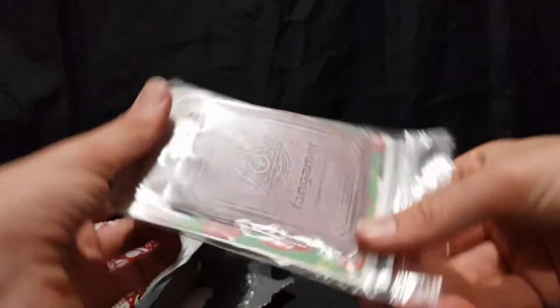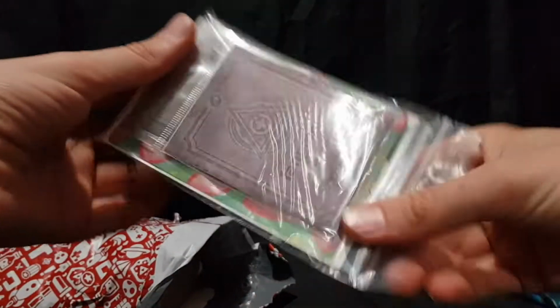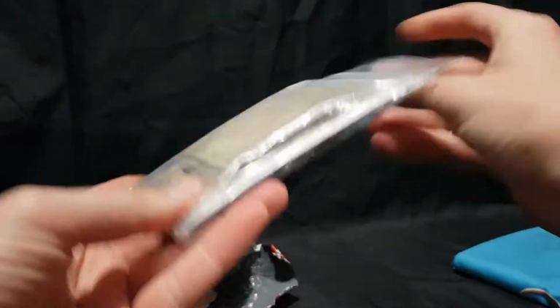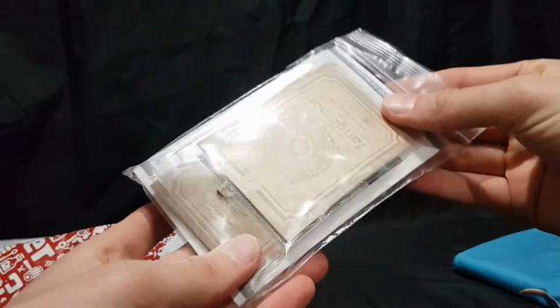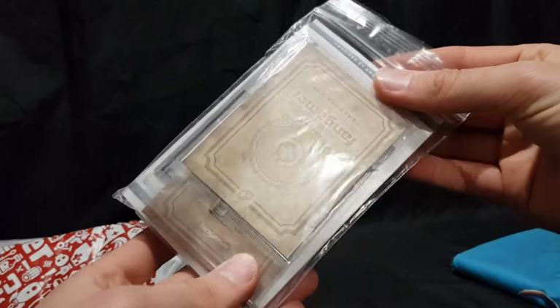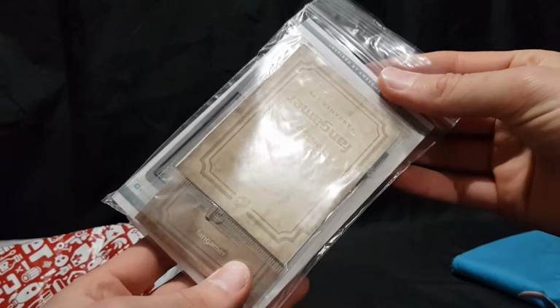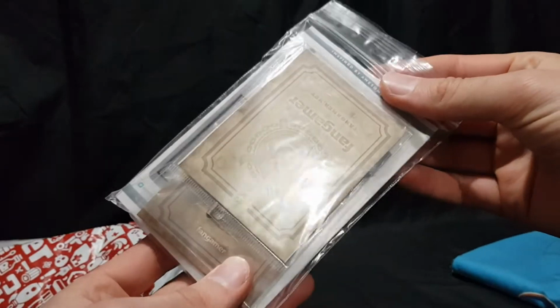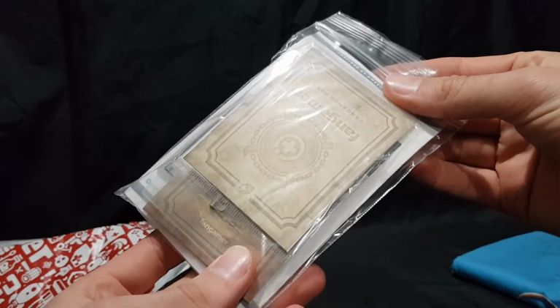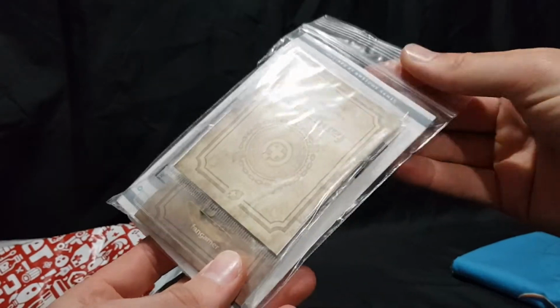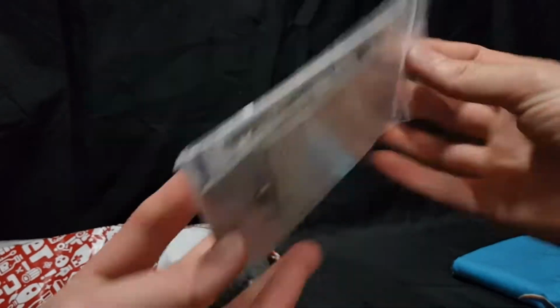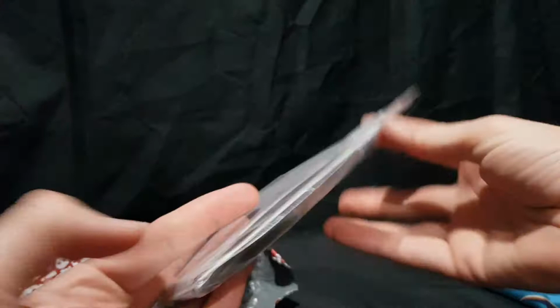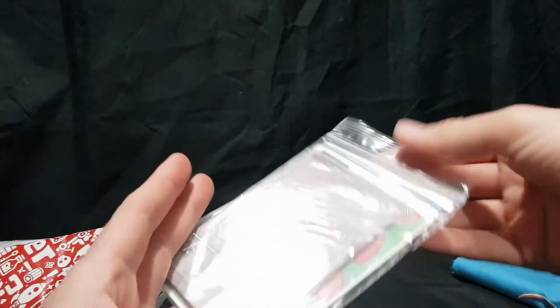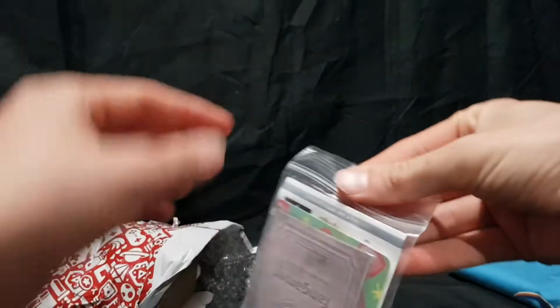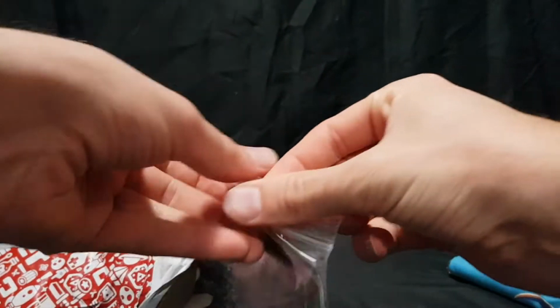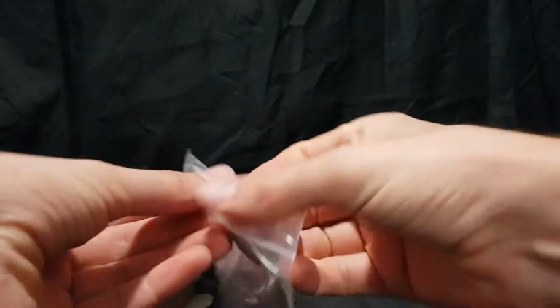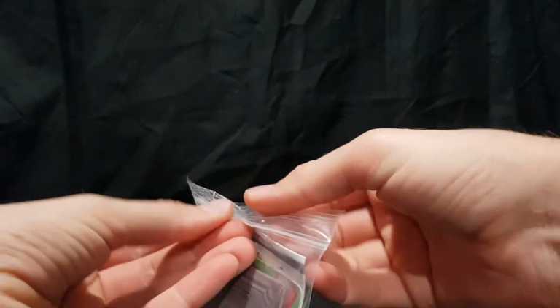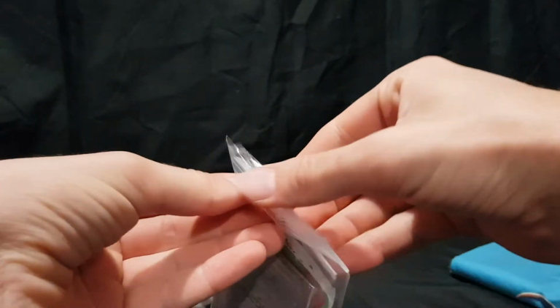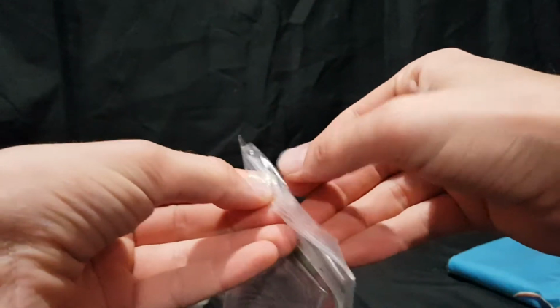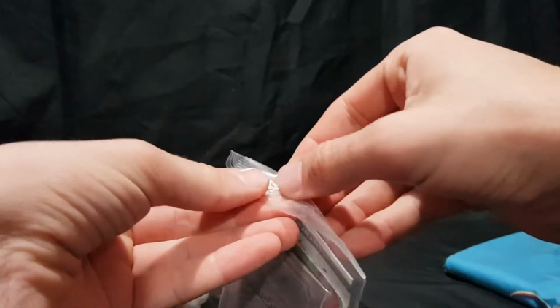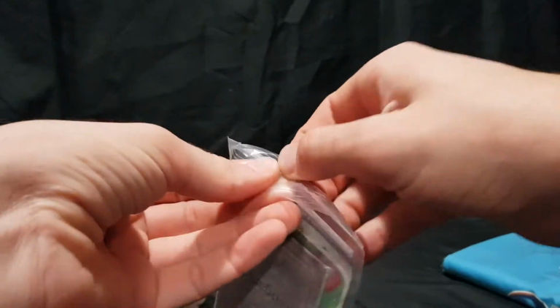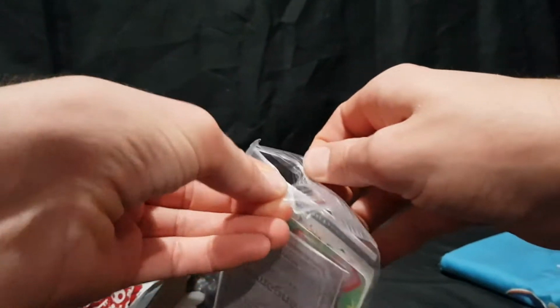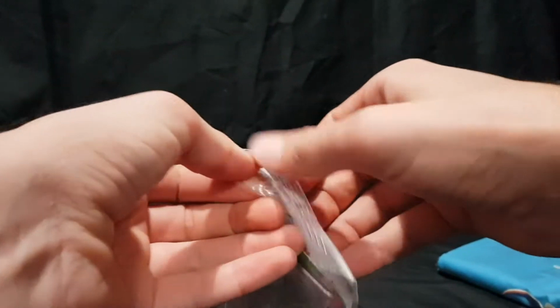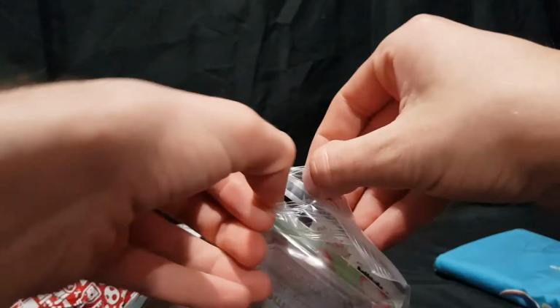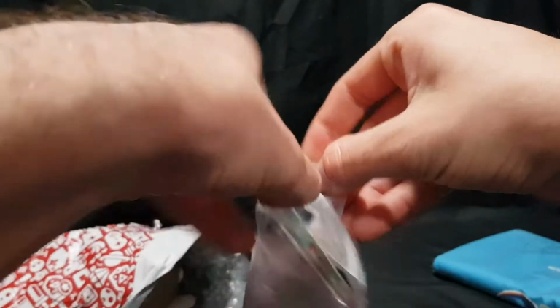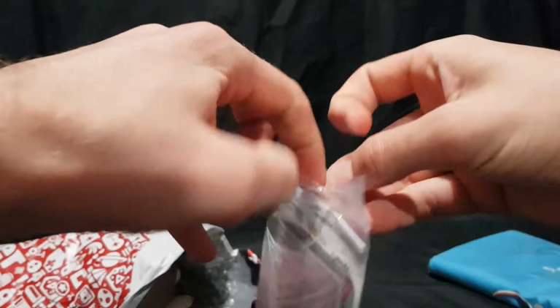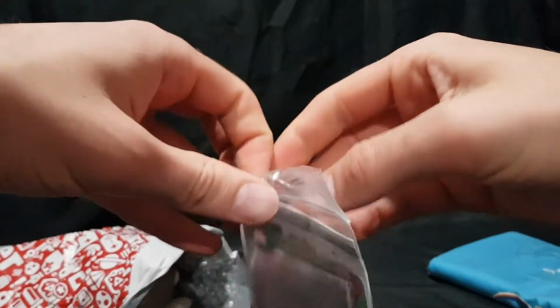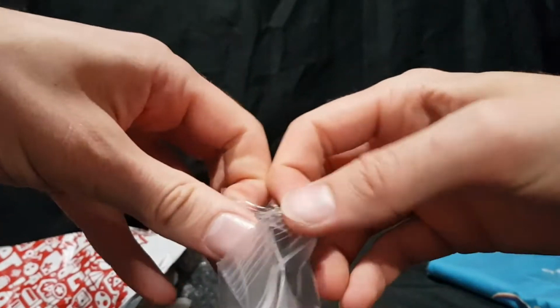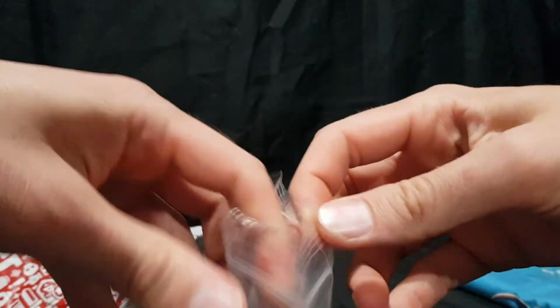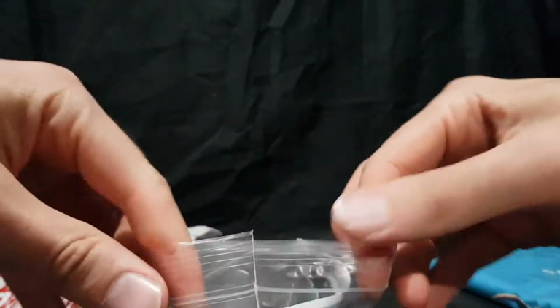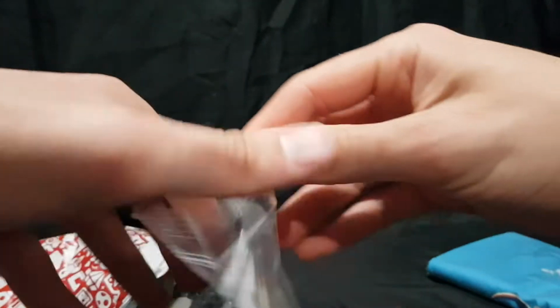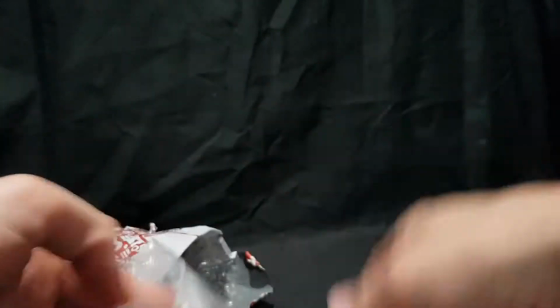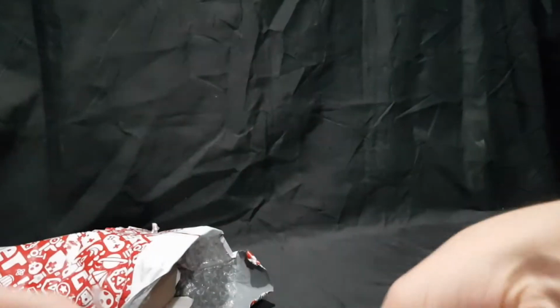Next up we have... I have no idea. Let's open it up and have a look at it. I ordered a bunch of things so I don't really remember everything.